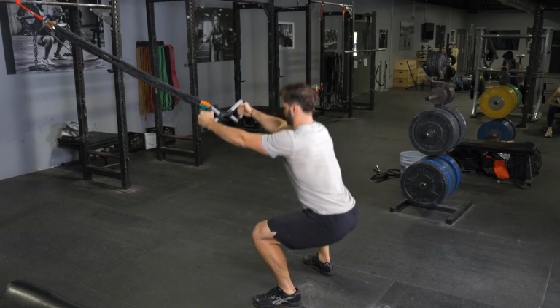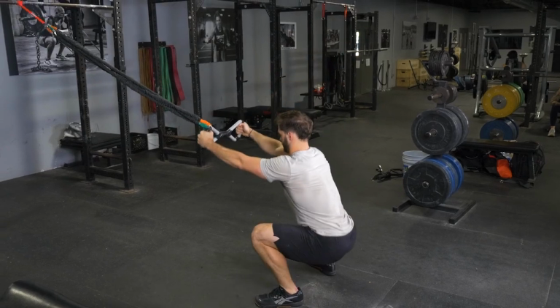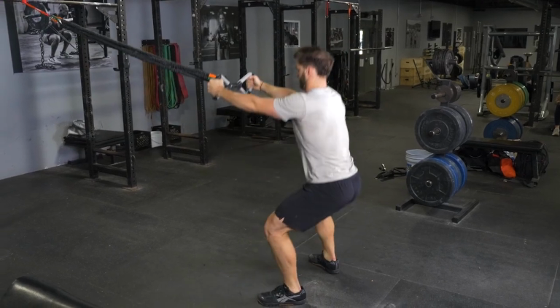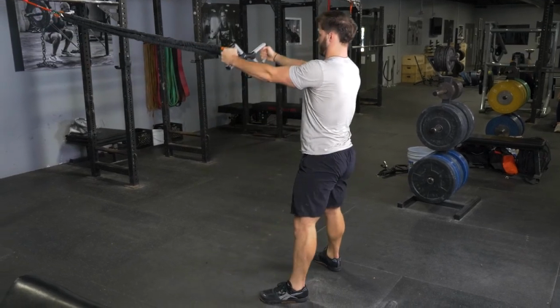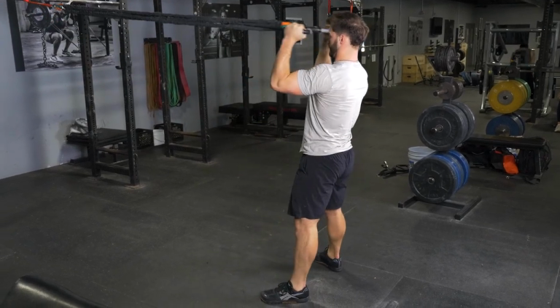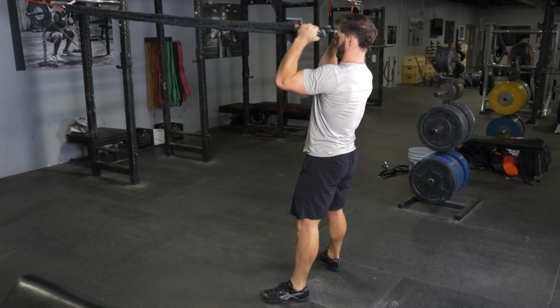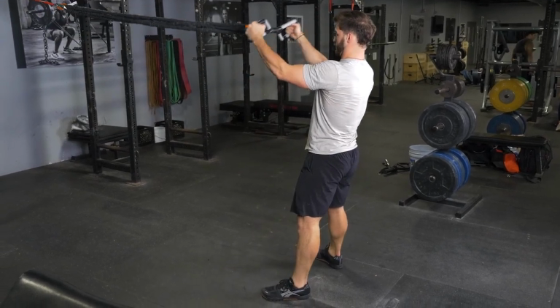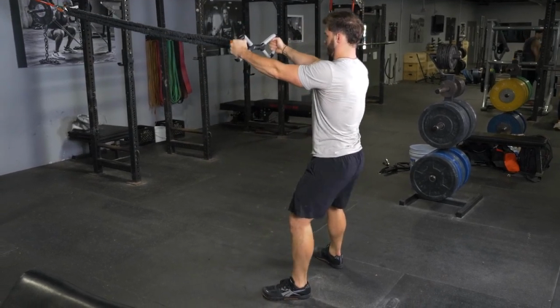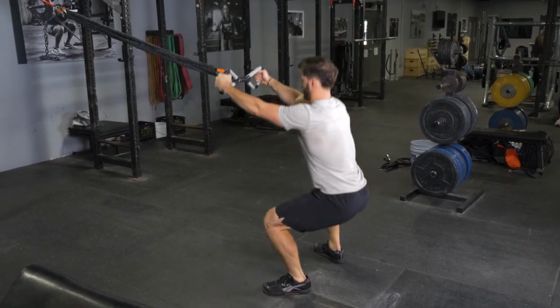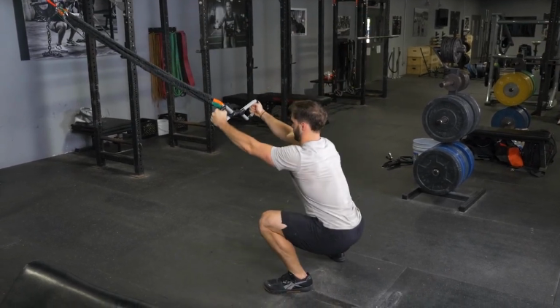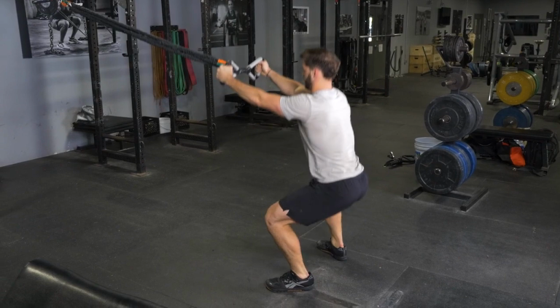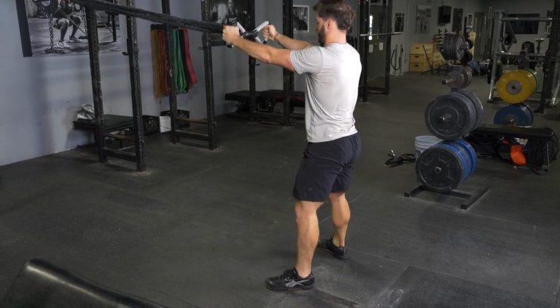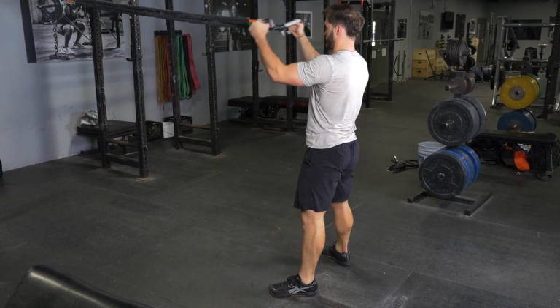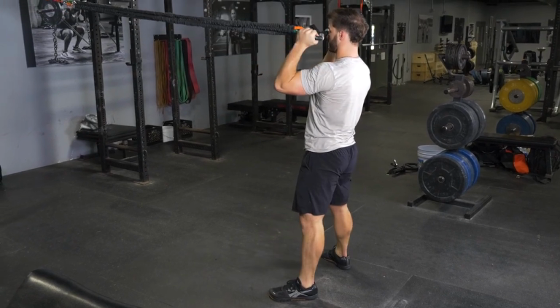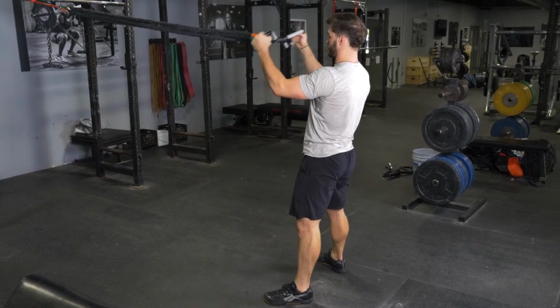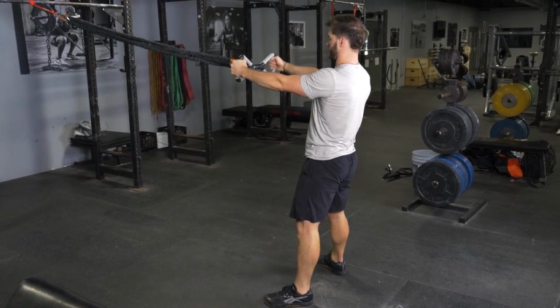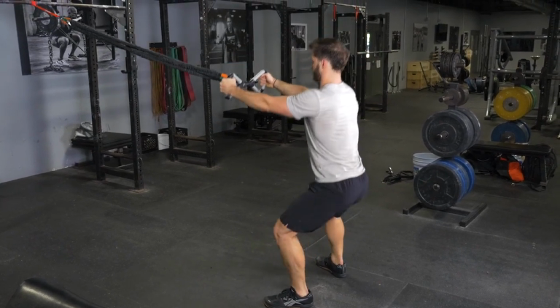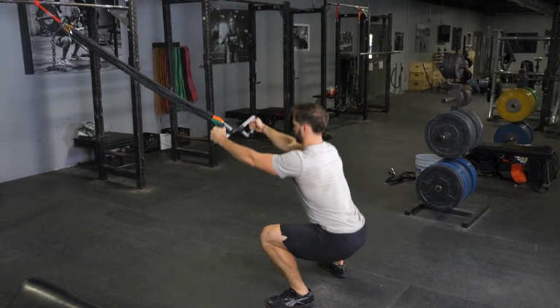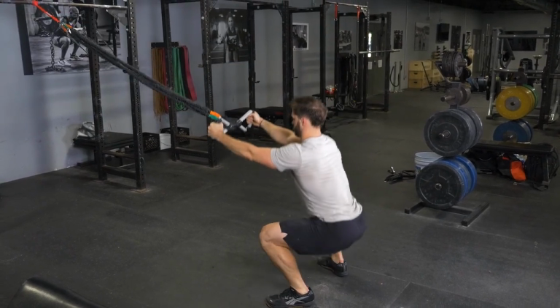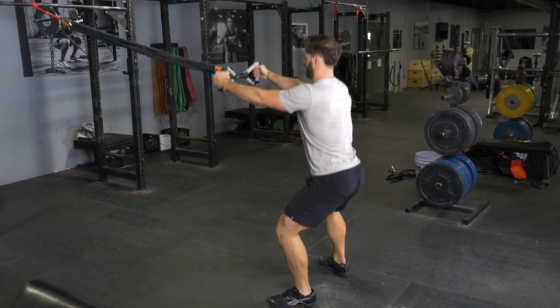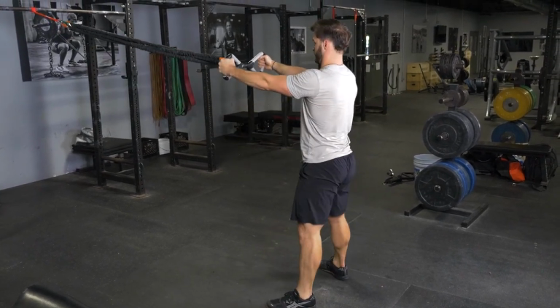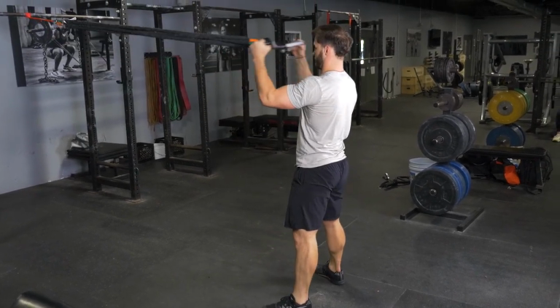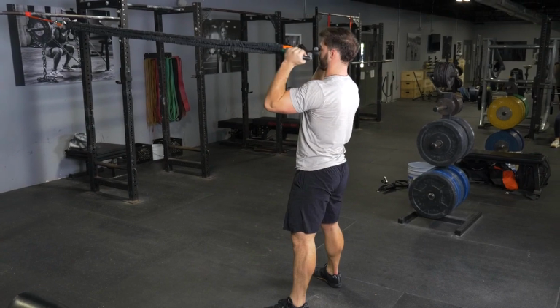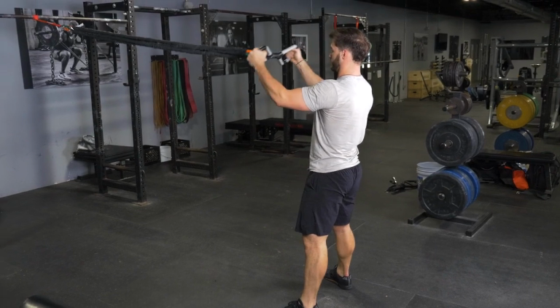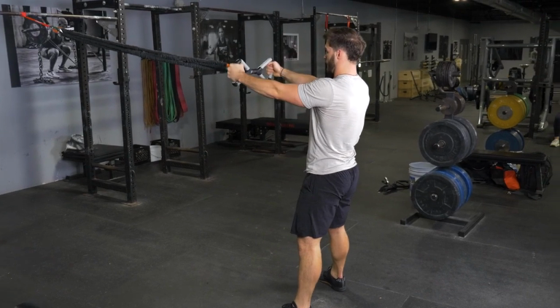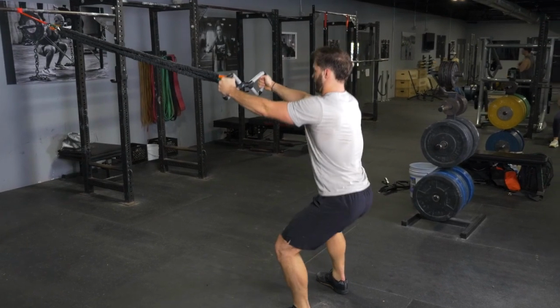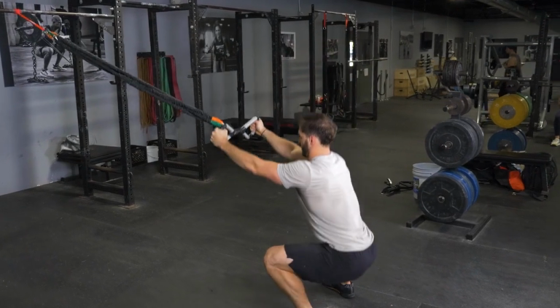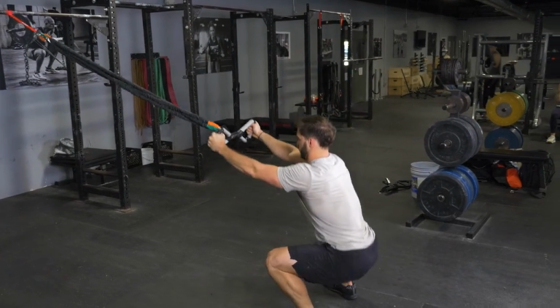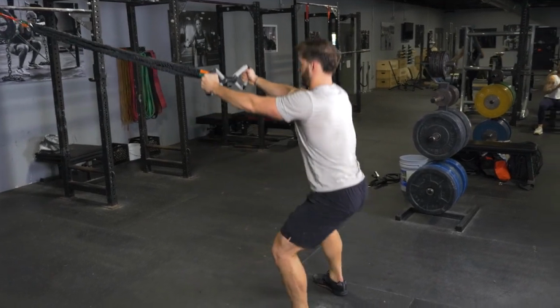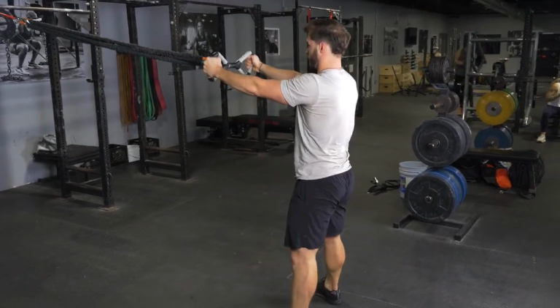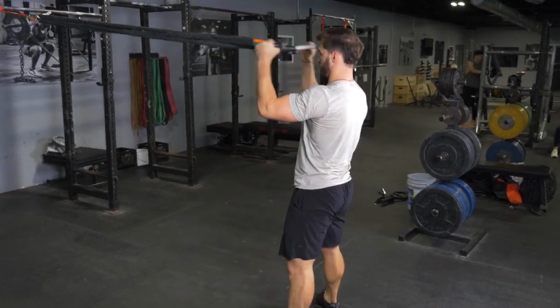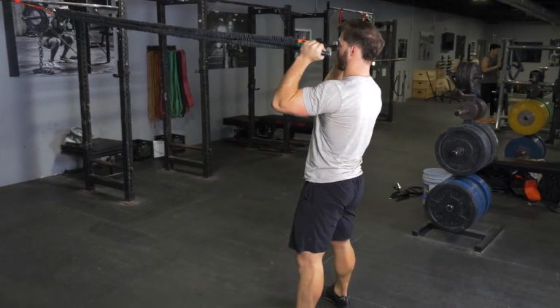To complete the squat and curl exercise with your T-grip max bar and band system, begin in a standing position with your feet slightly wider than shoulder width, holding your max bar with a hammer grip facing the anchor point of the bands.